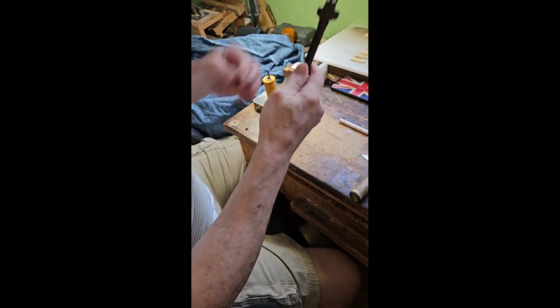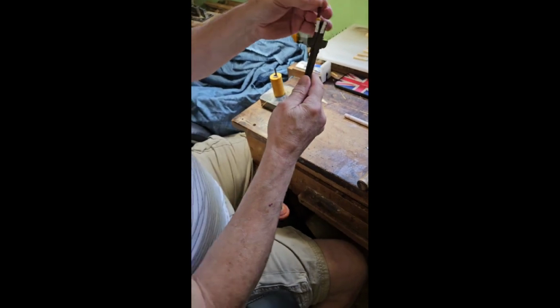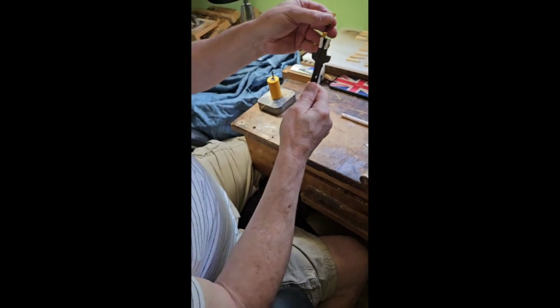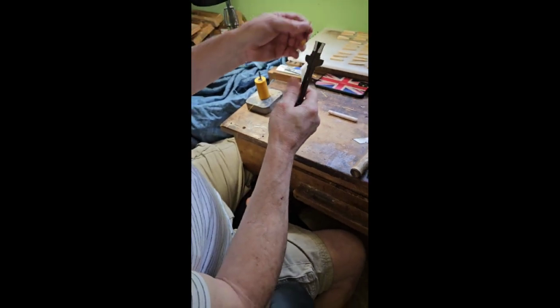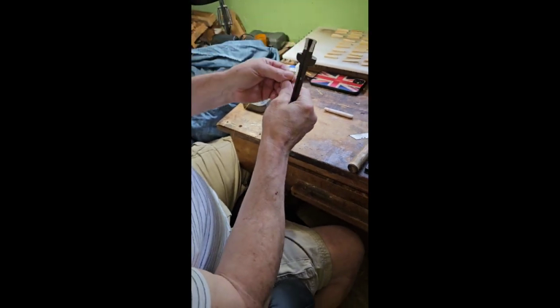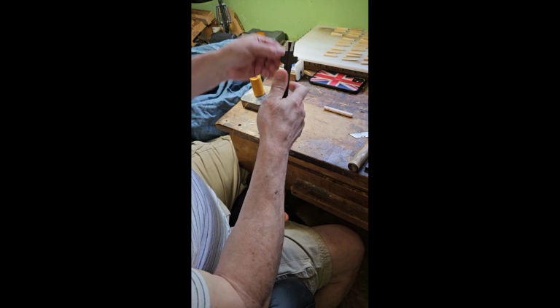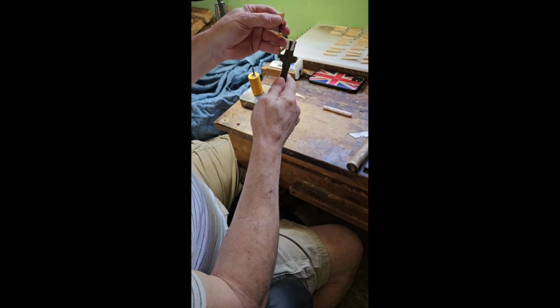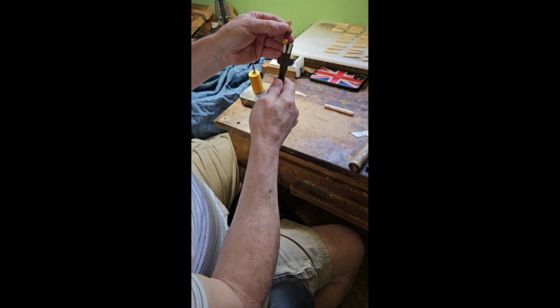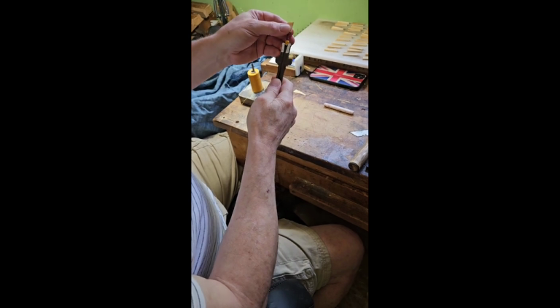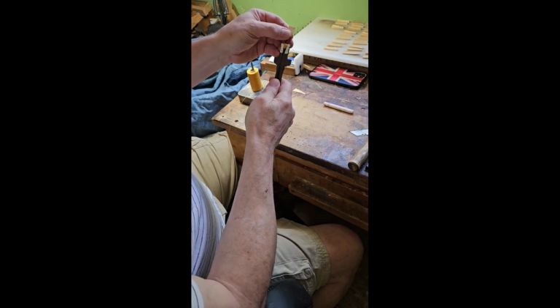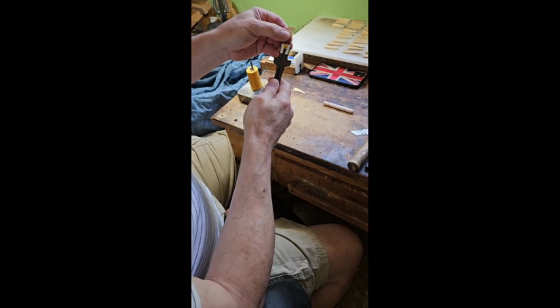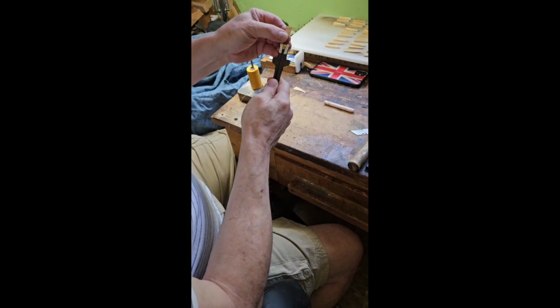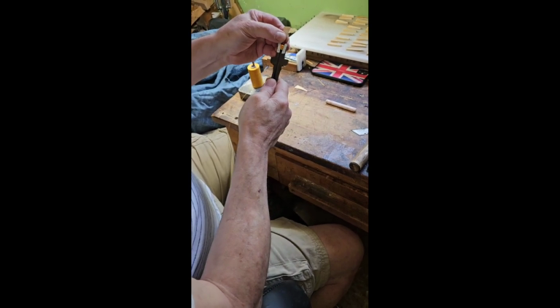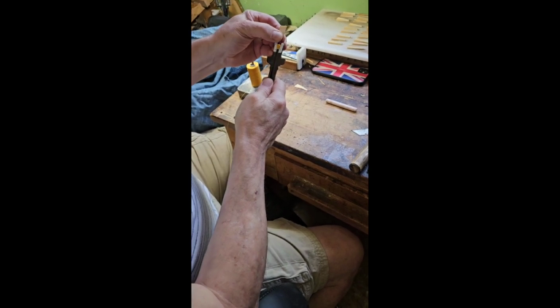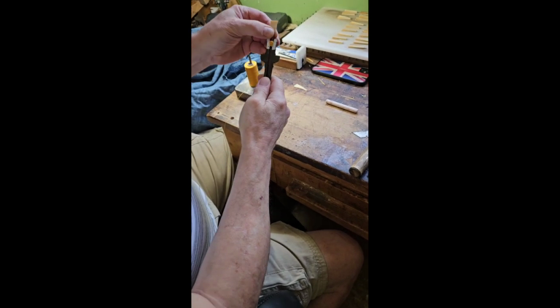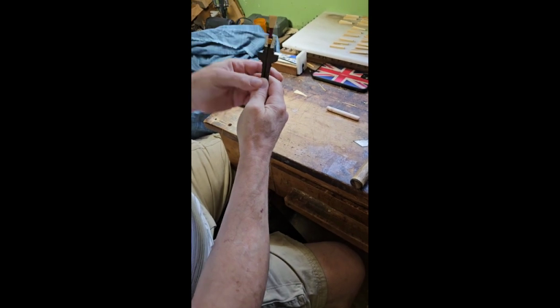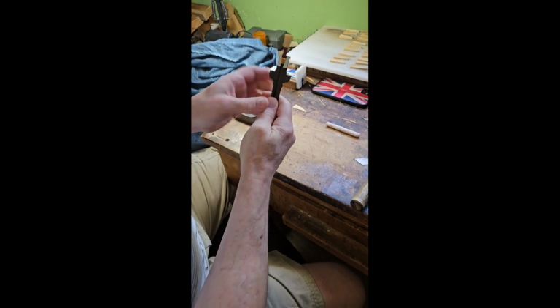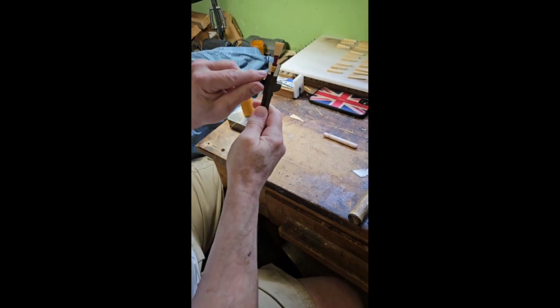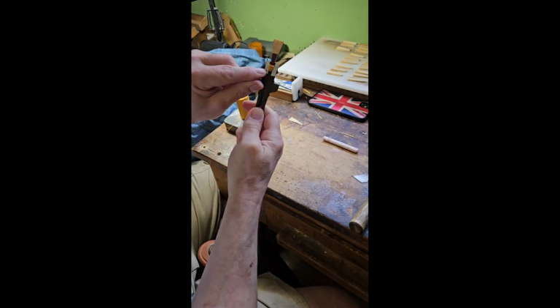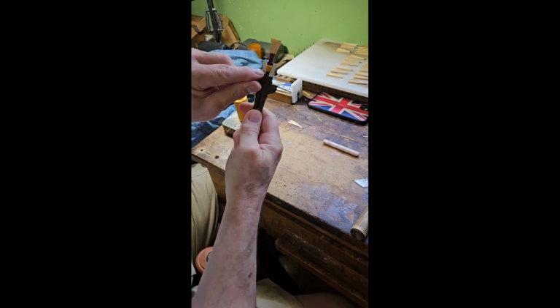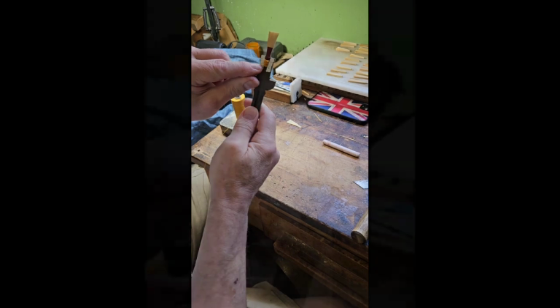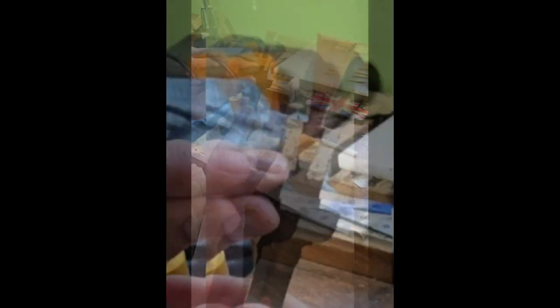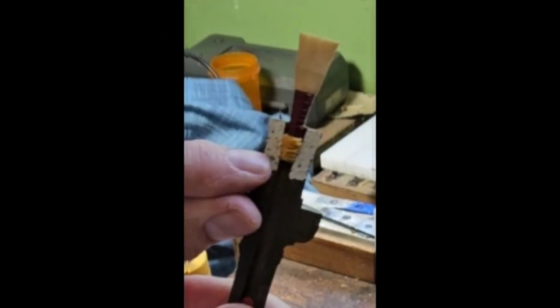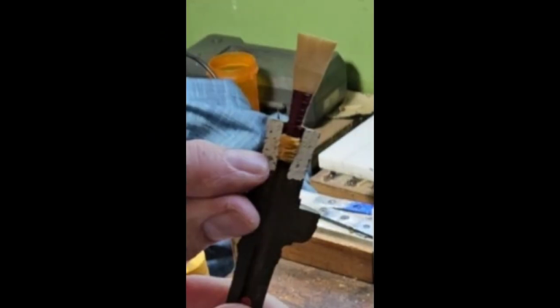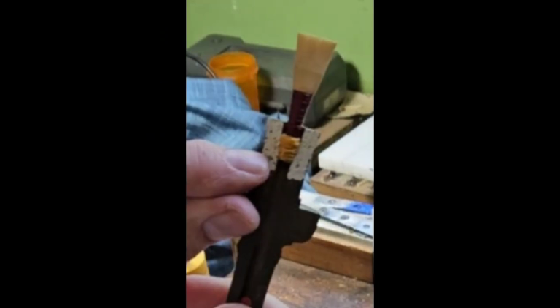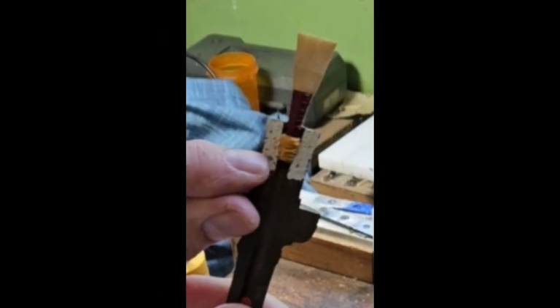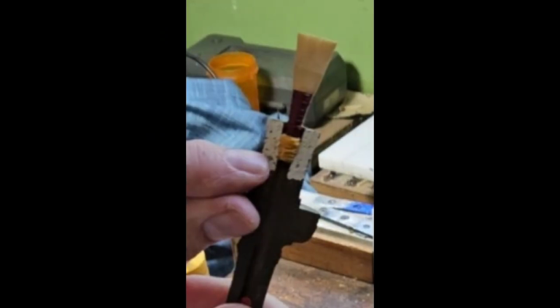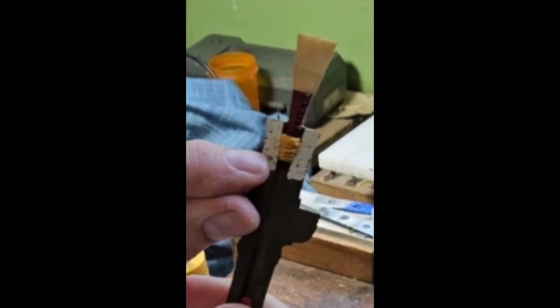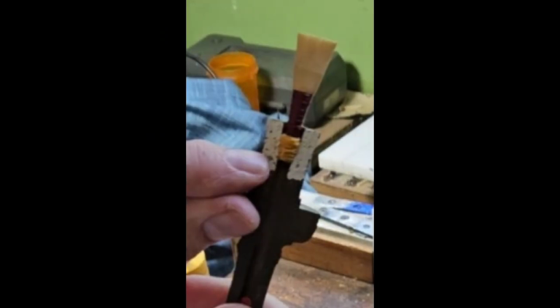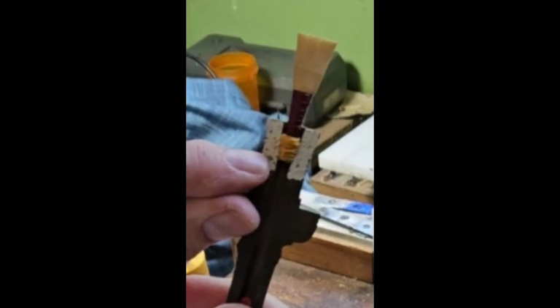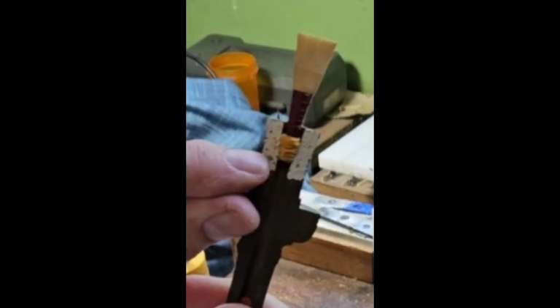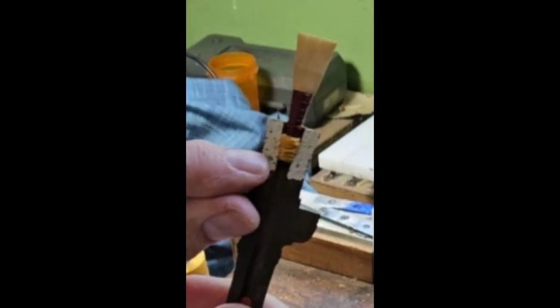This is how it's going to fit in here. You can see that makes a really good fit on there. Now it doesn't mean that this is in the right position —